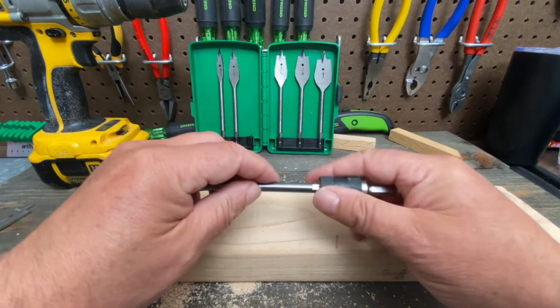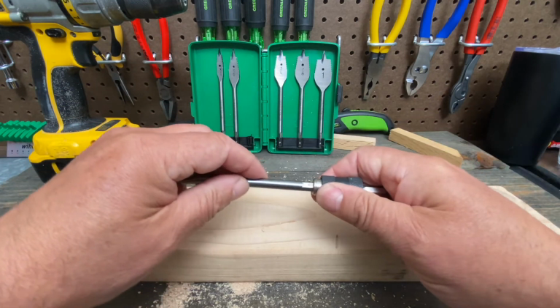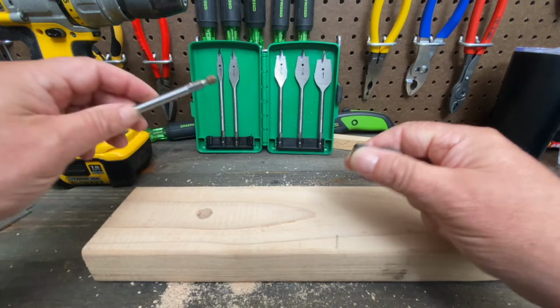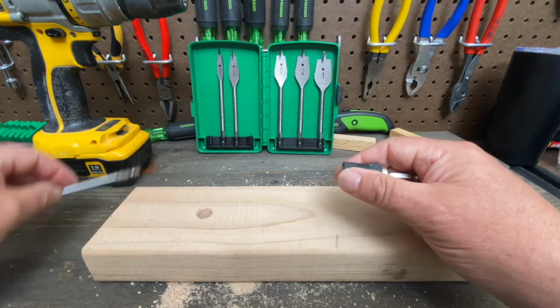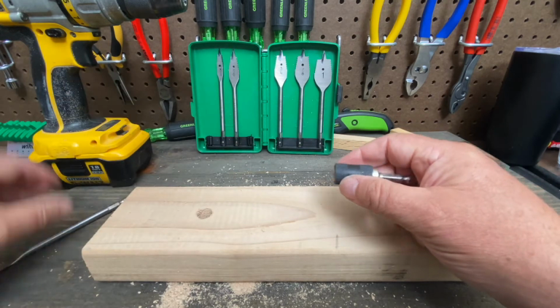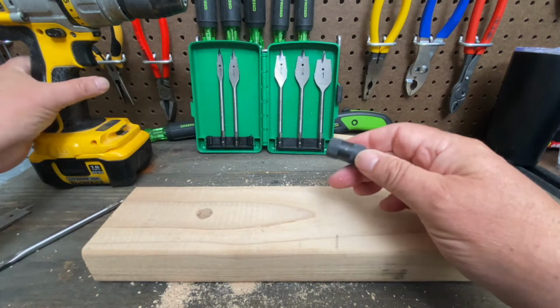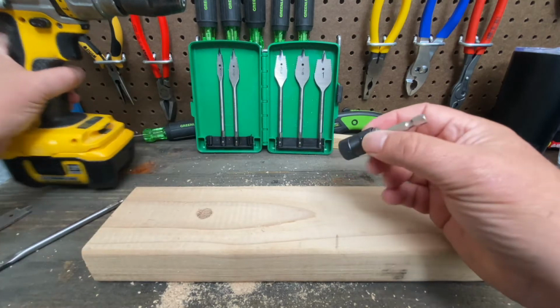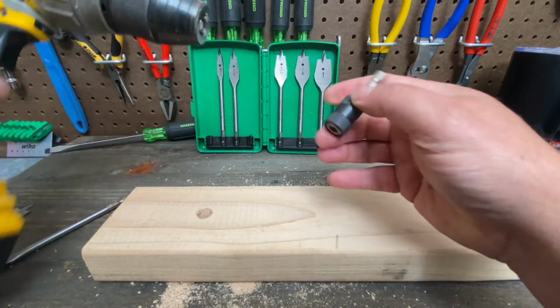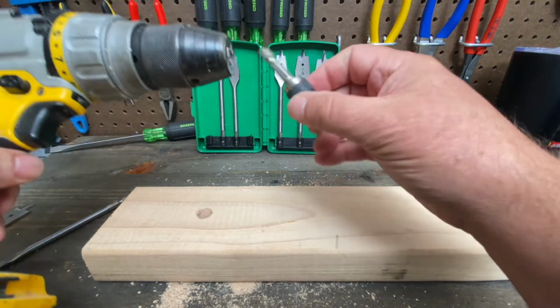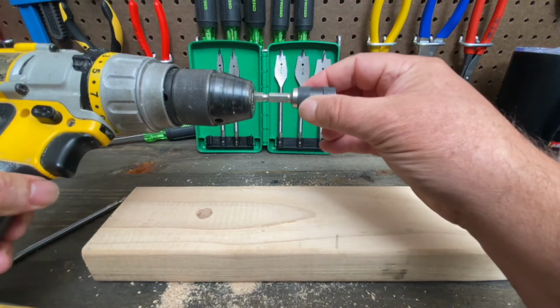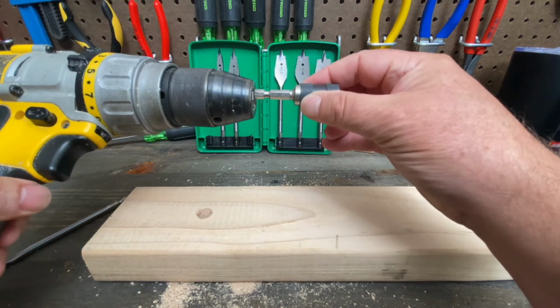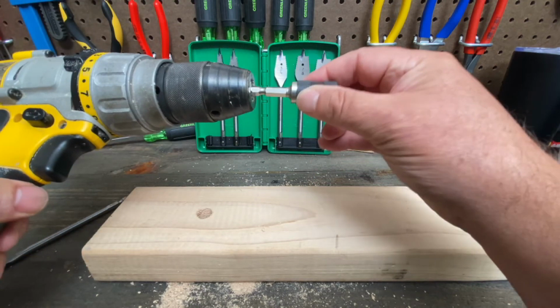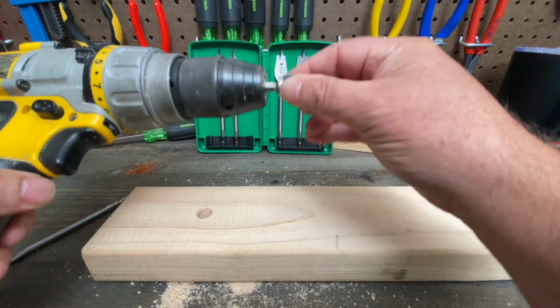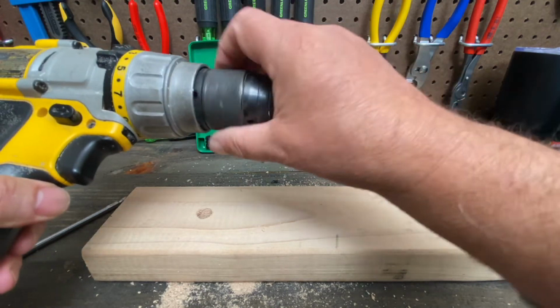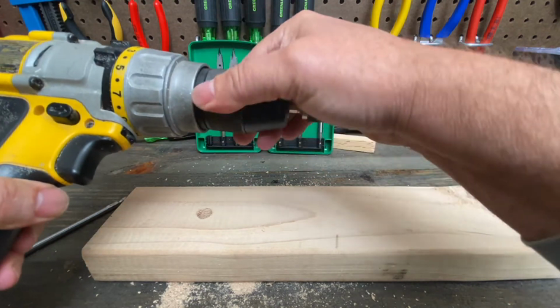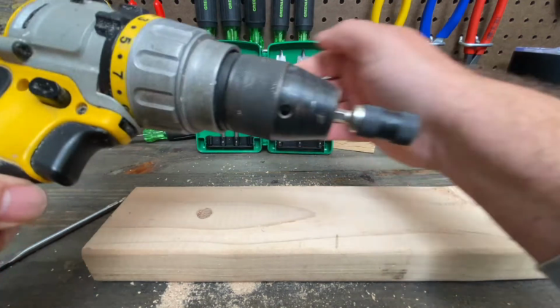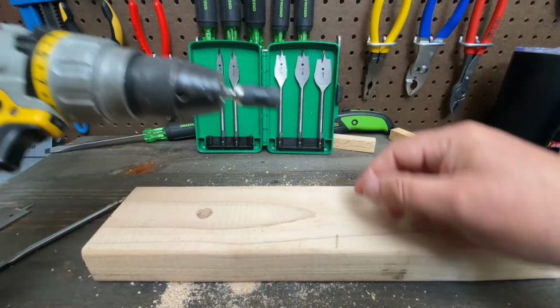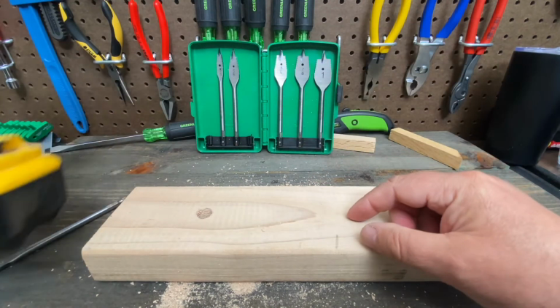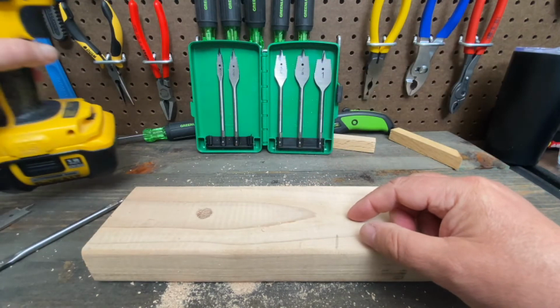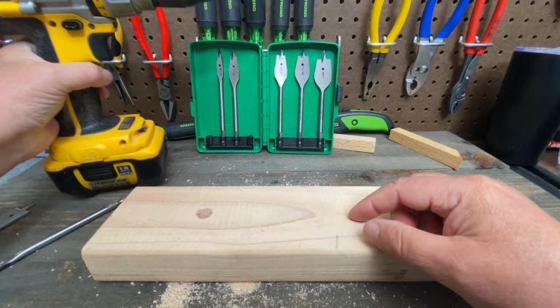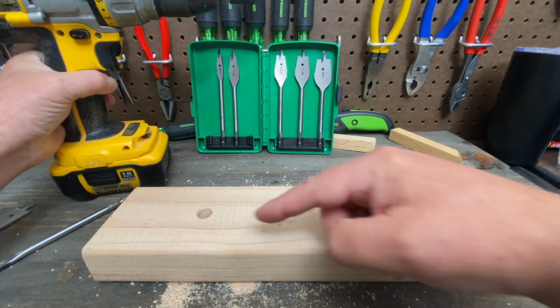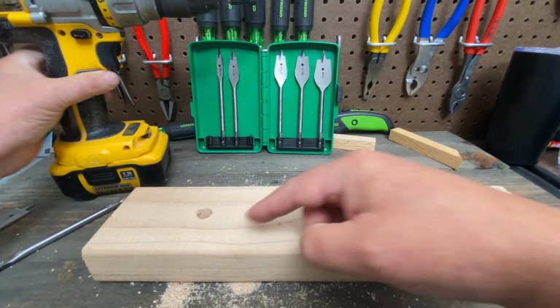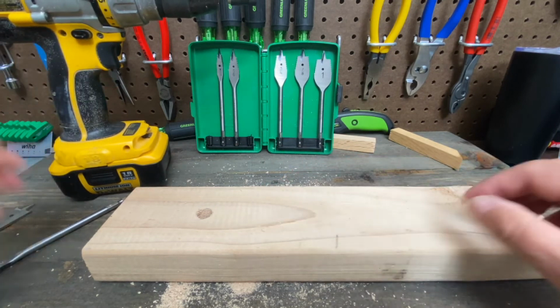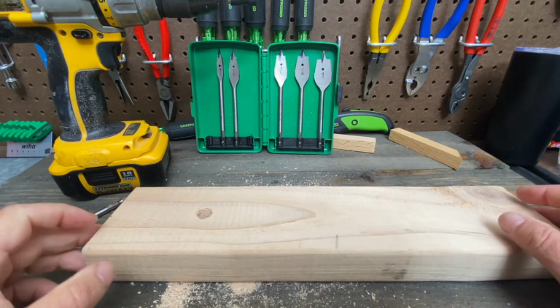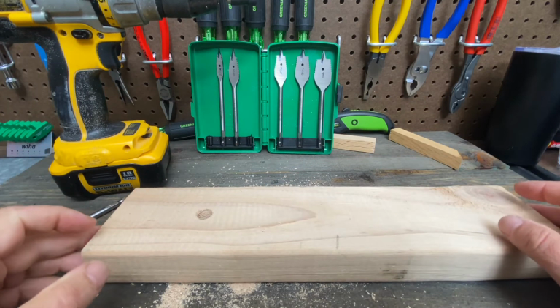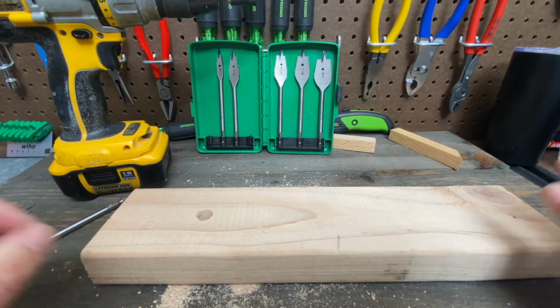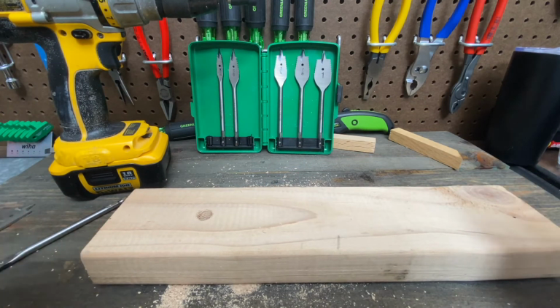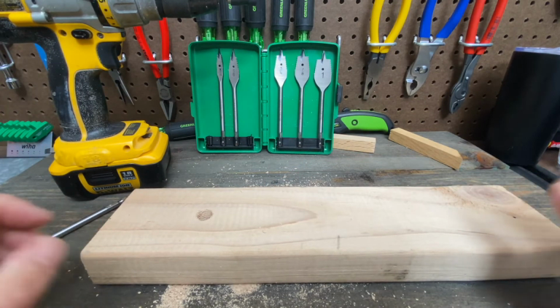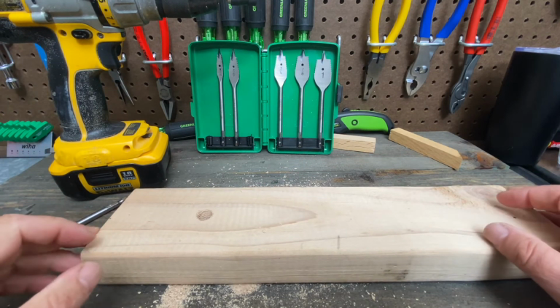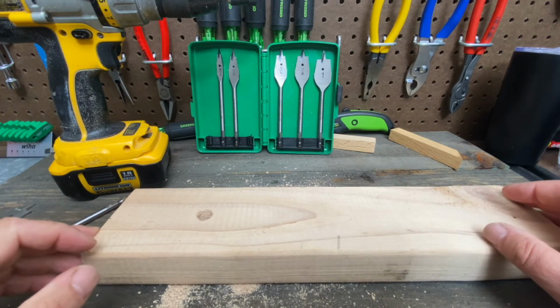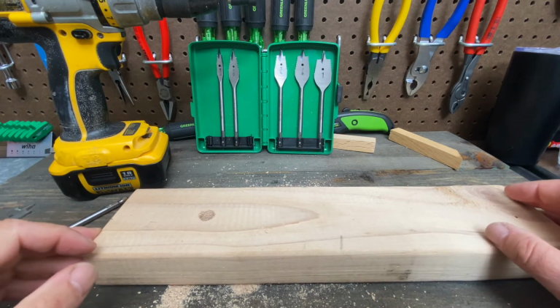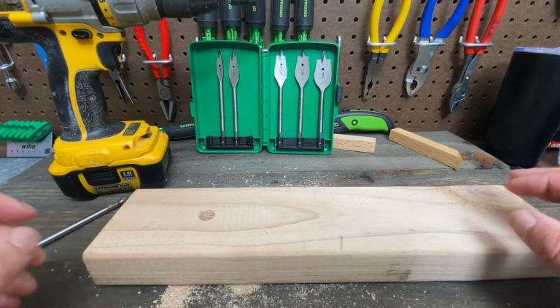It's easy to get your bits in and out of your drill. In the trade, sometimes you drill a hole and you realize it could have been just a little bit bigger — it's a little bit tight.